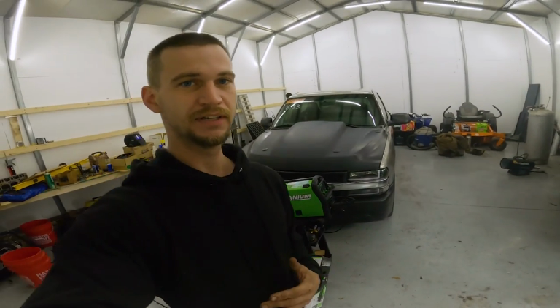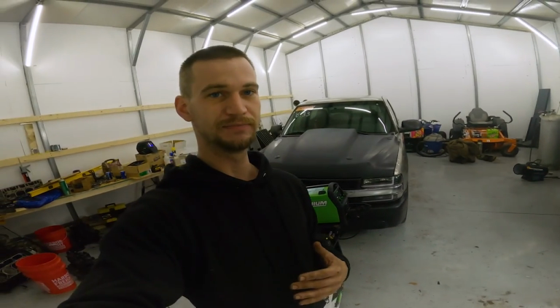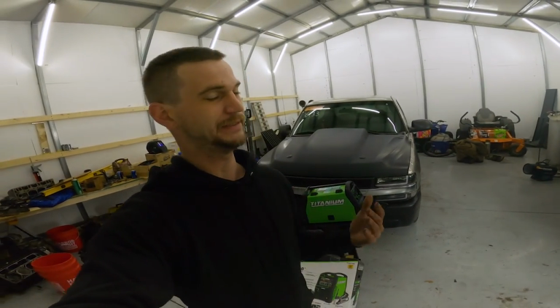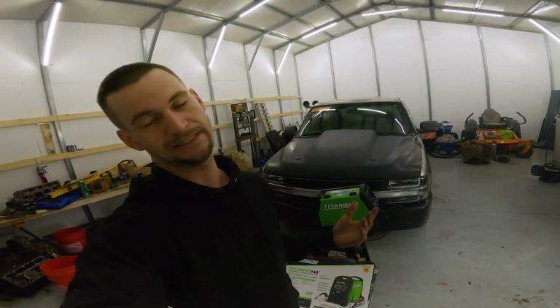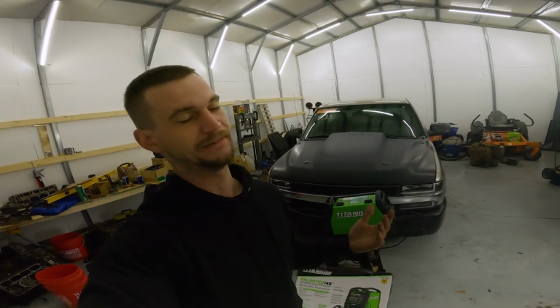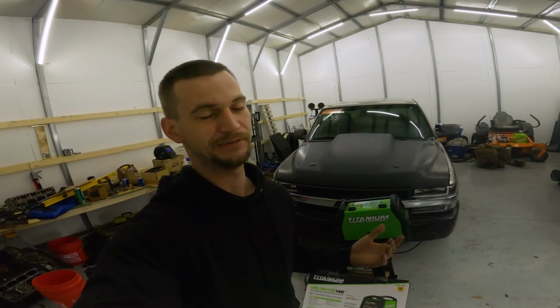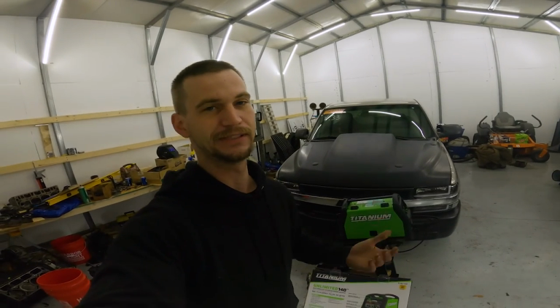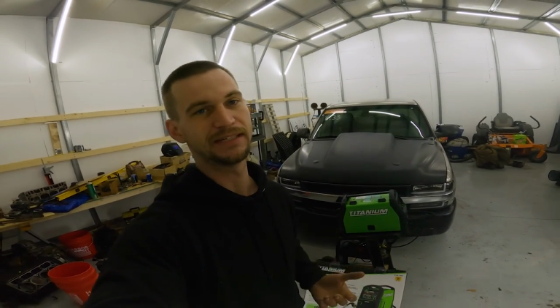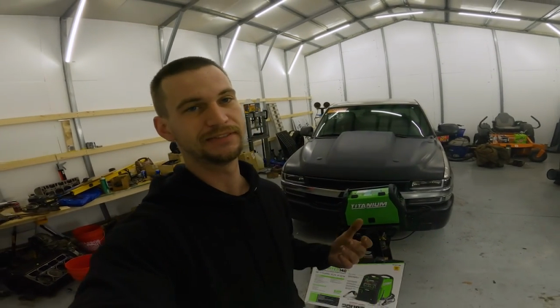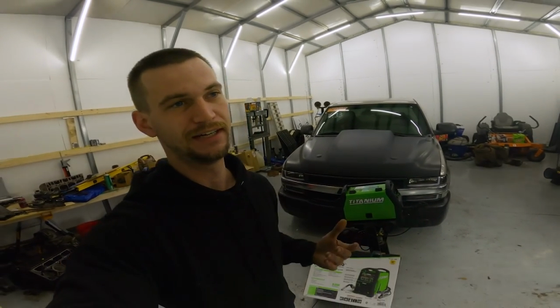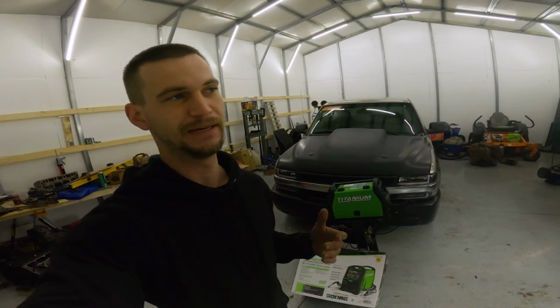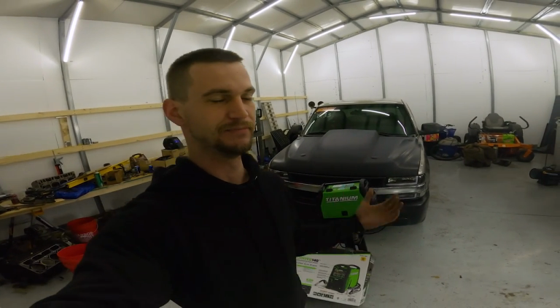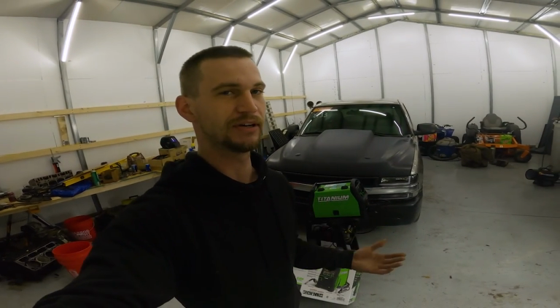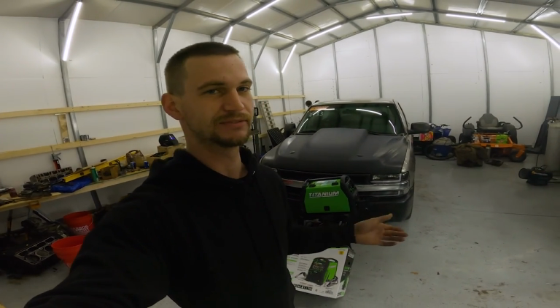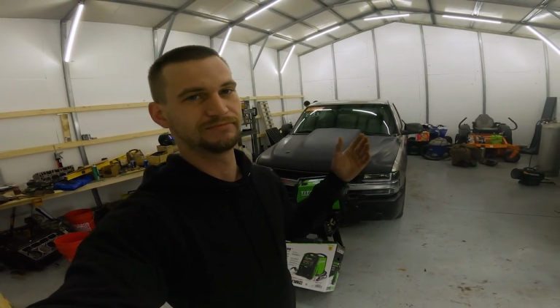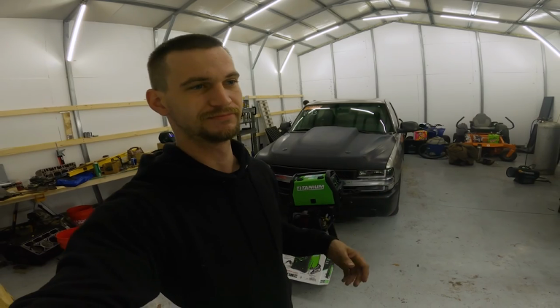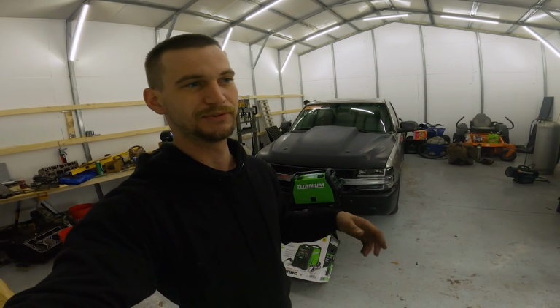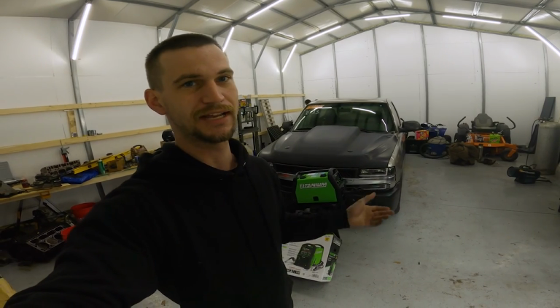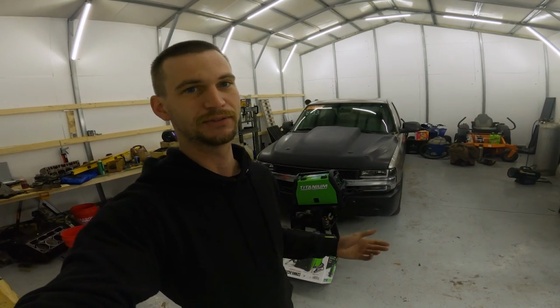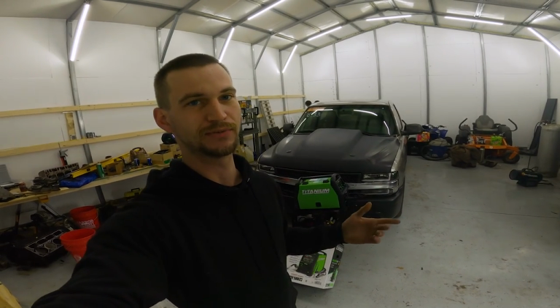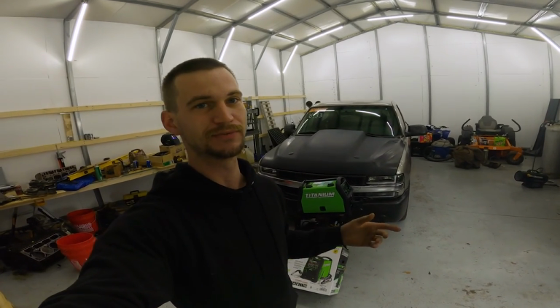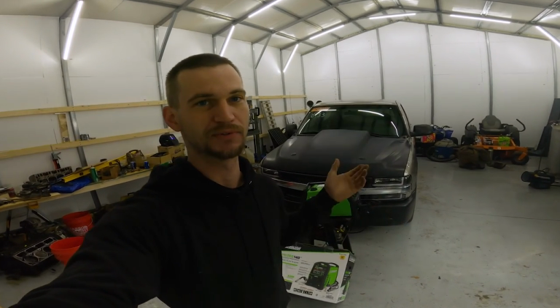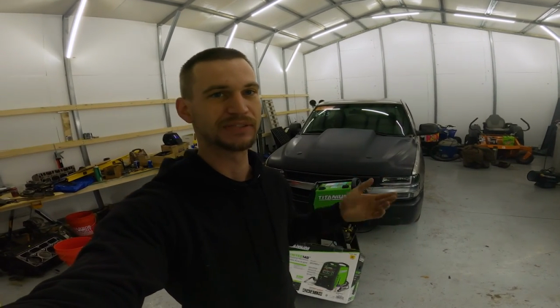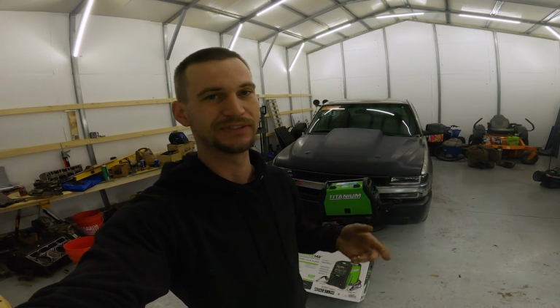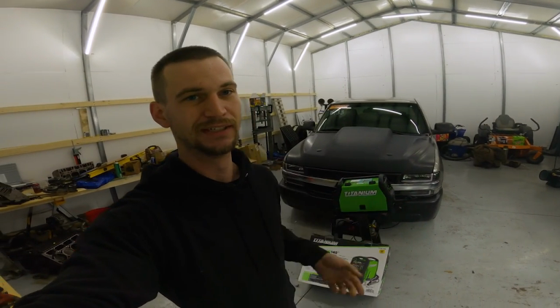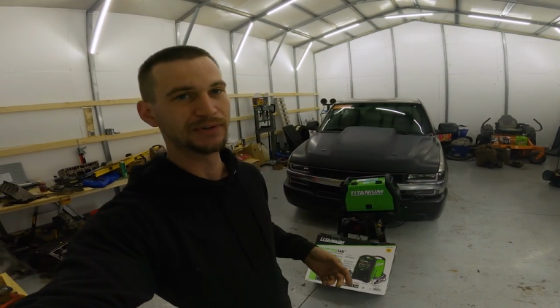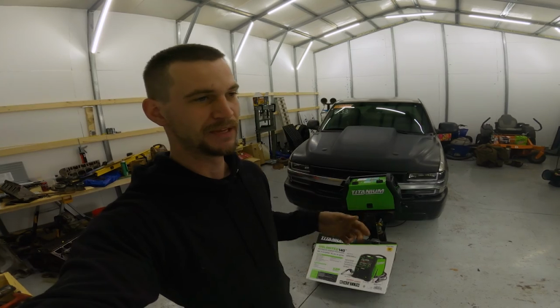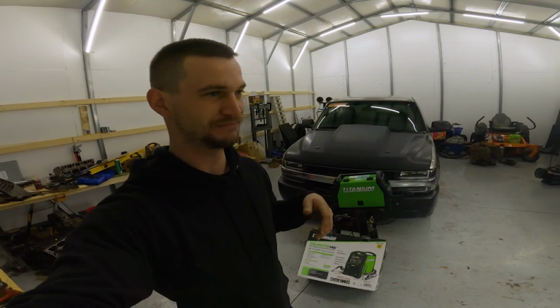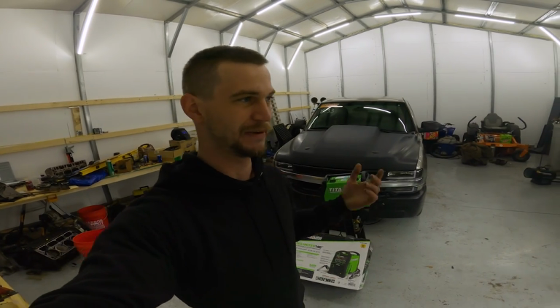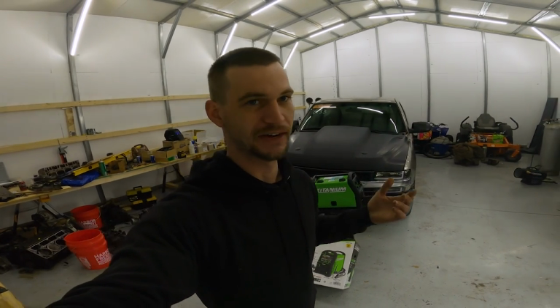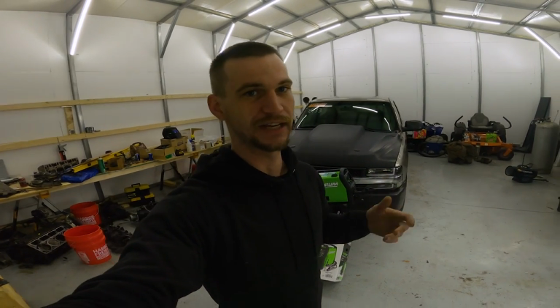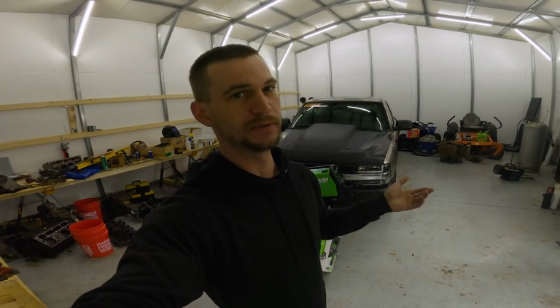A little about me — I've never really welded a day in my life. About the most I've done is a couple little tacks with a stick welder when my brother was welding something, just to play with it. But I've never actually laid a full bead.